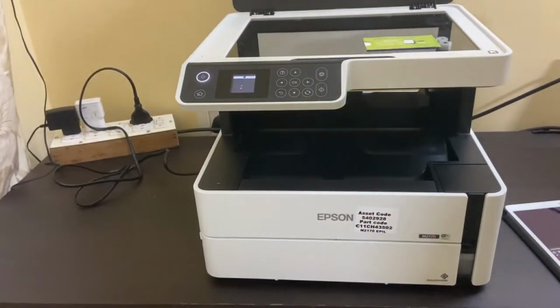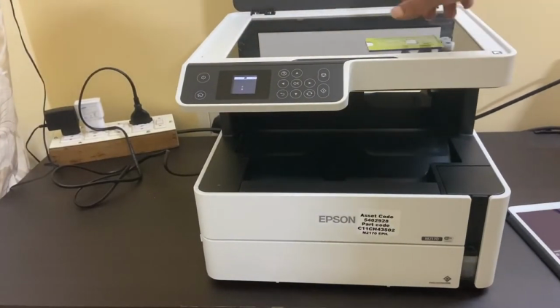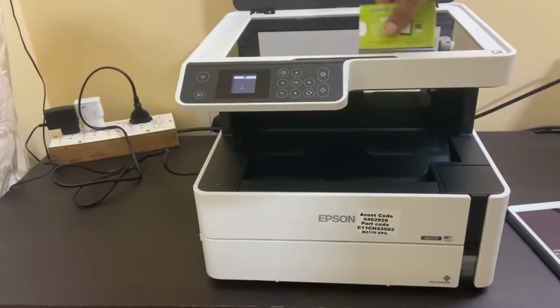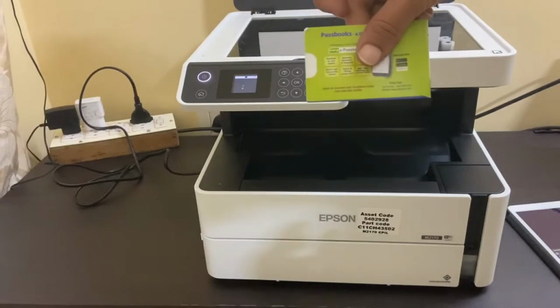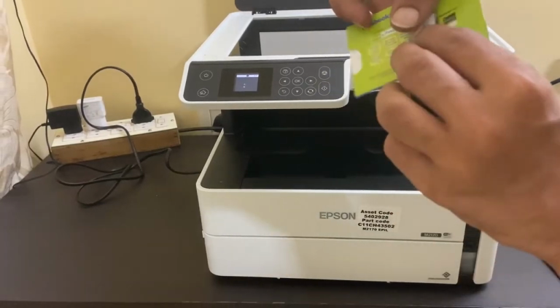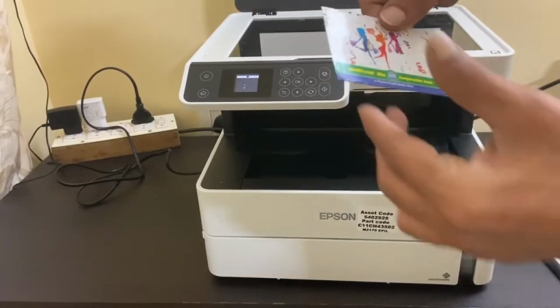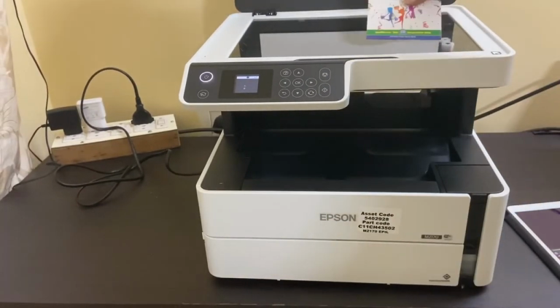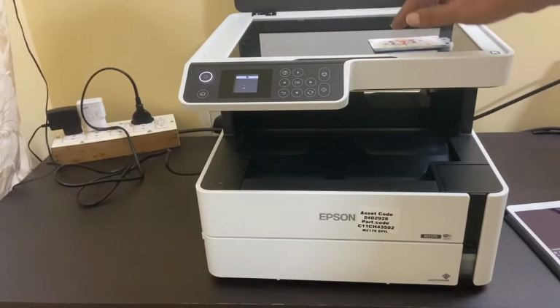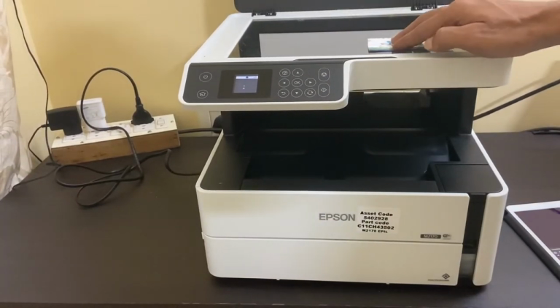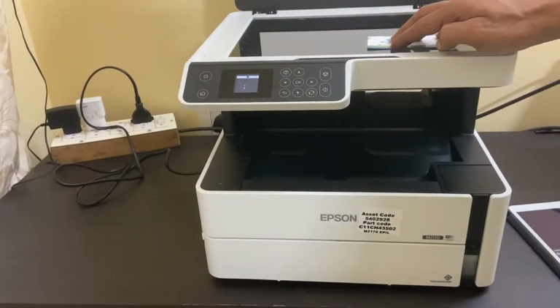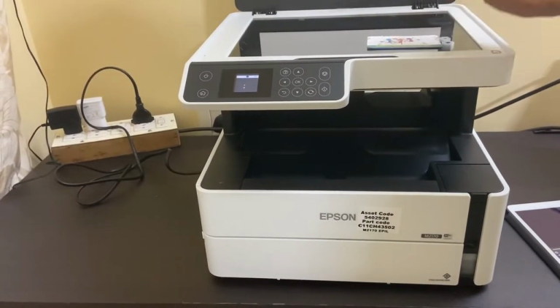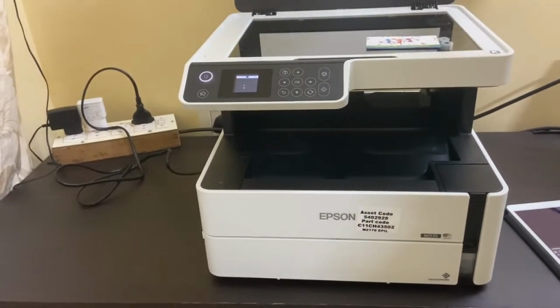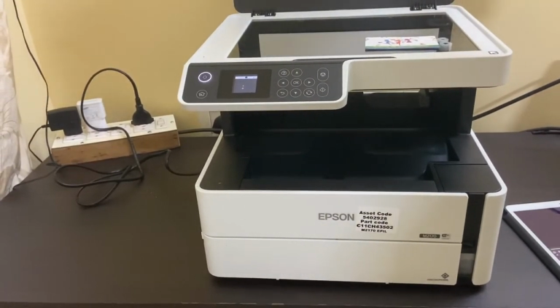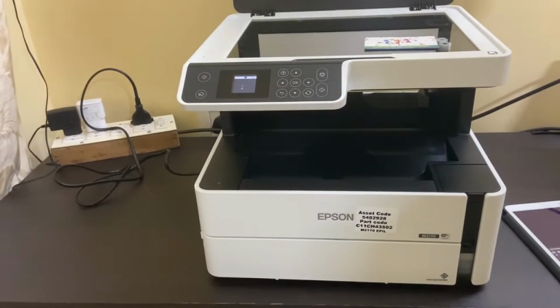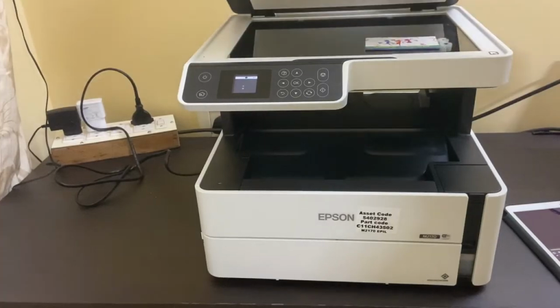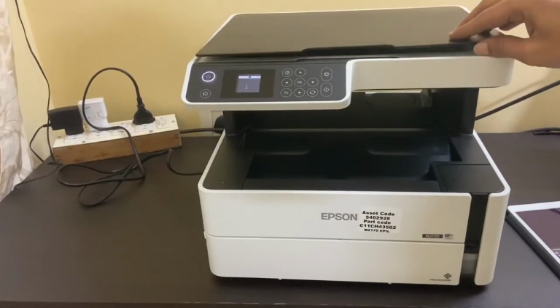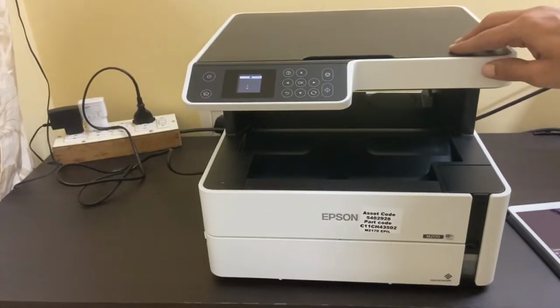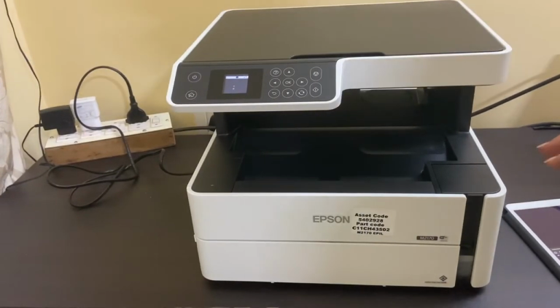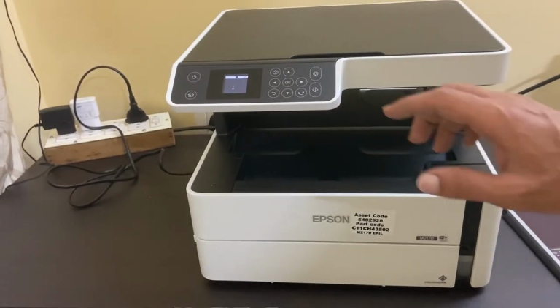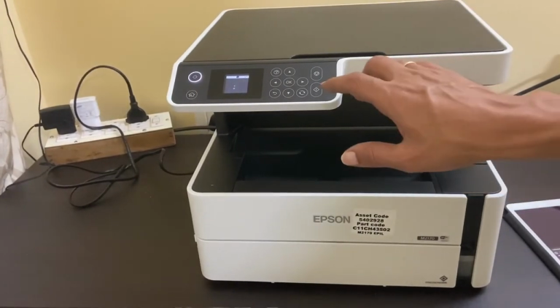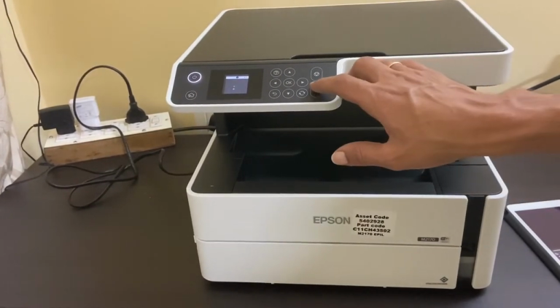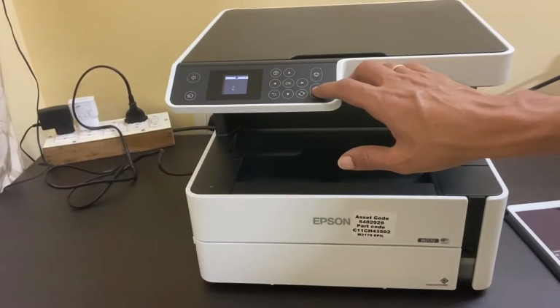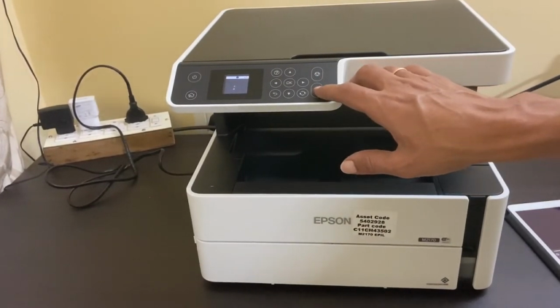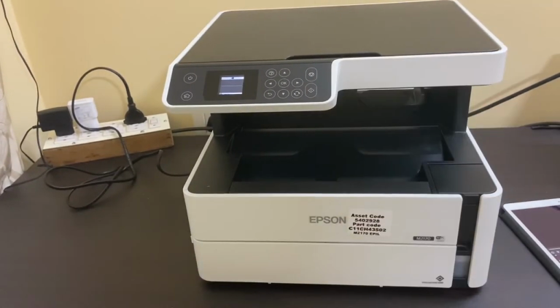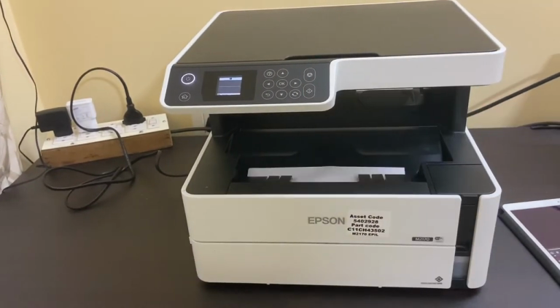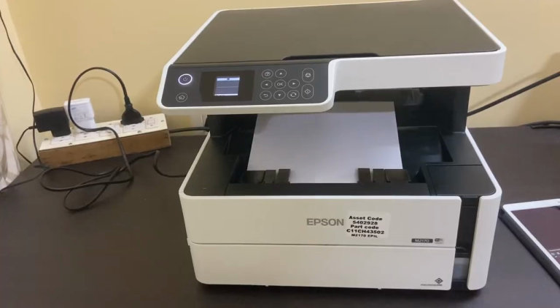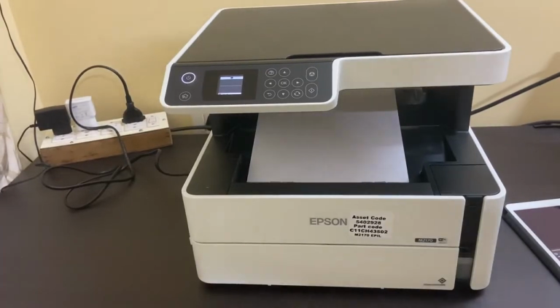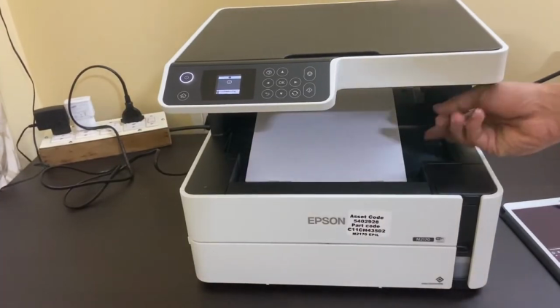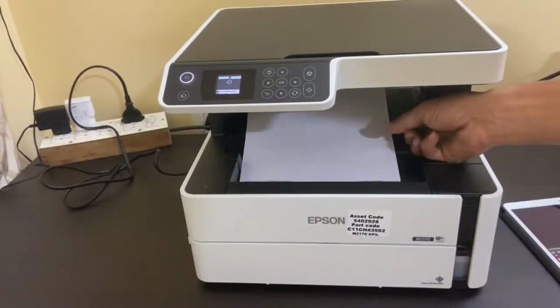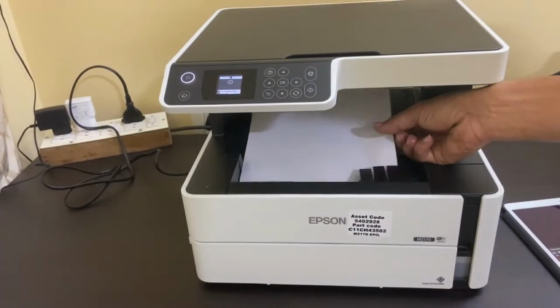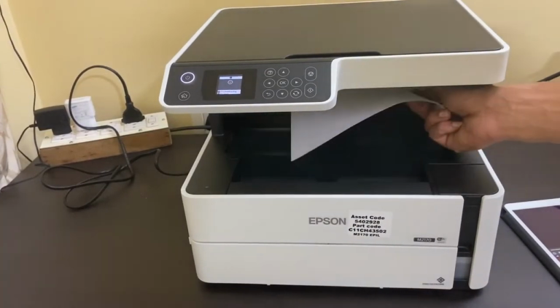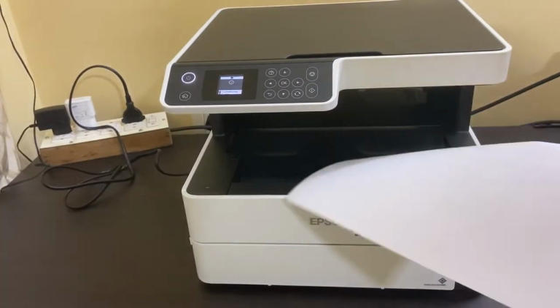Place the second side of the ID card and press the copy button. Here is the printout.